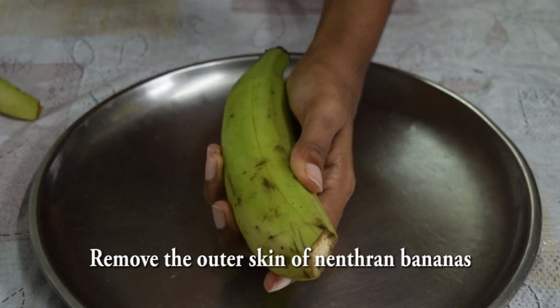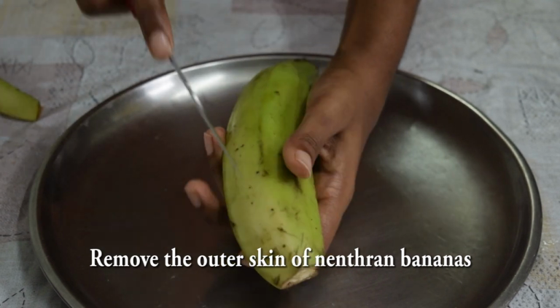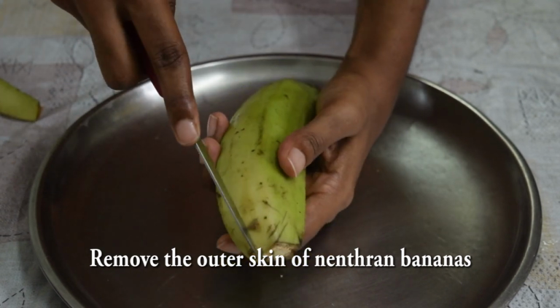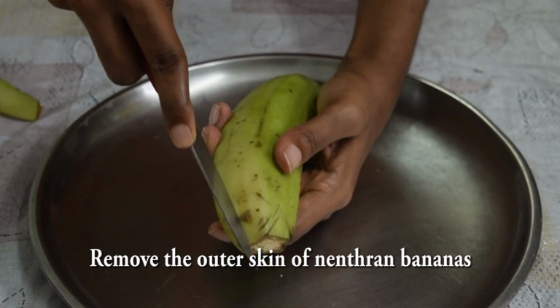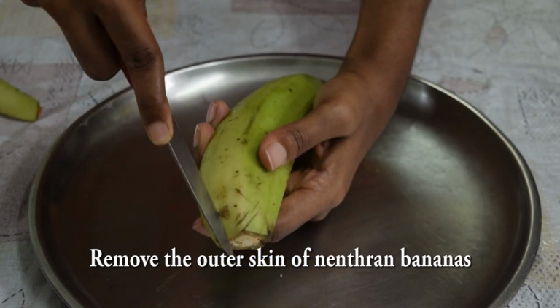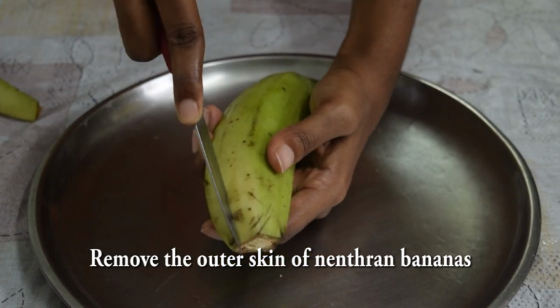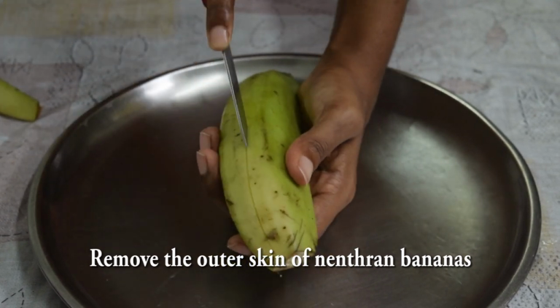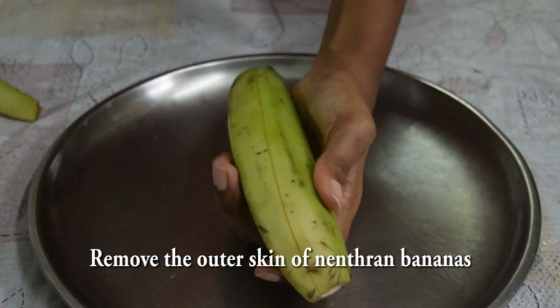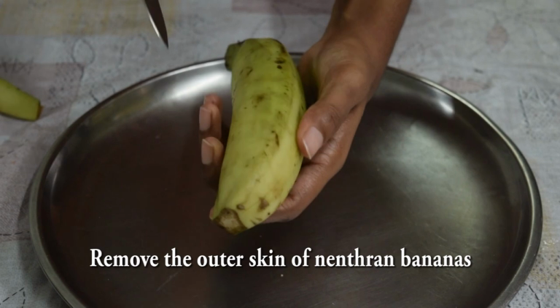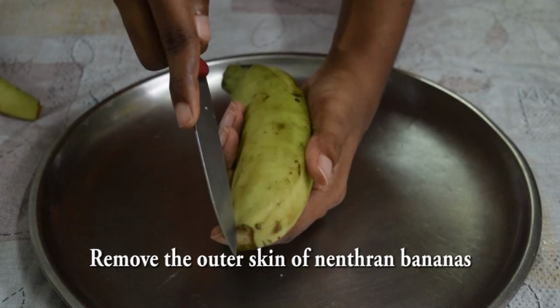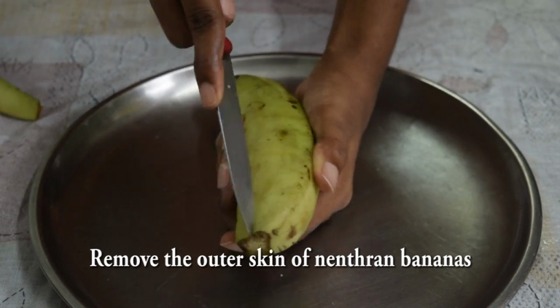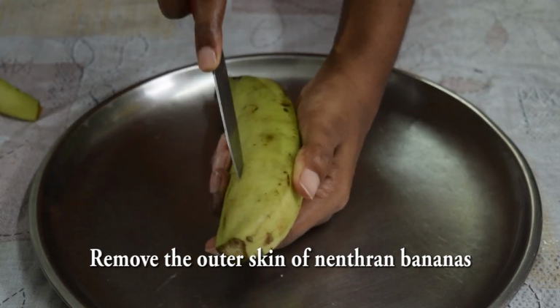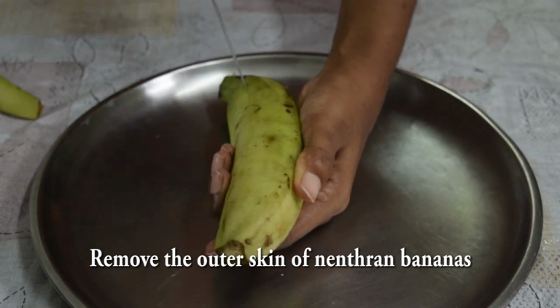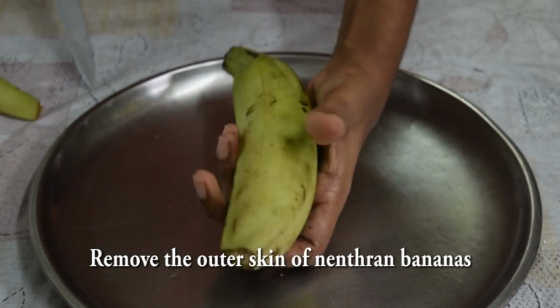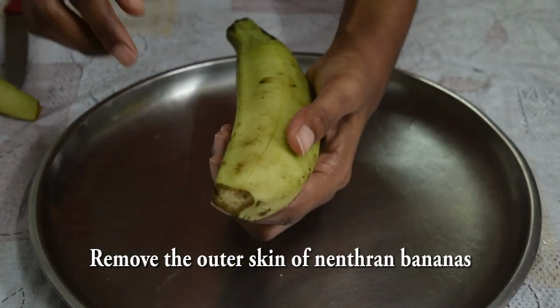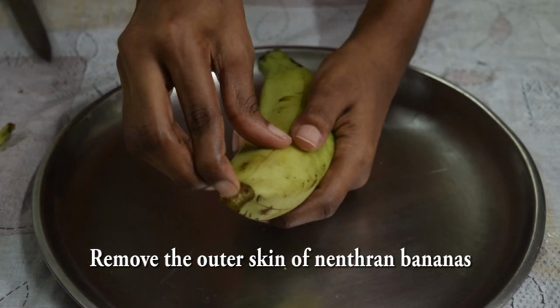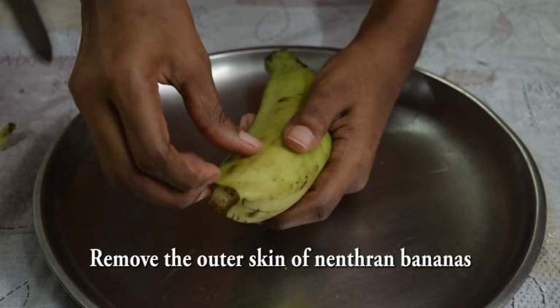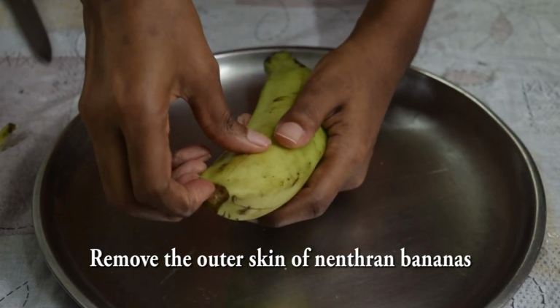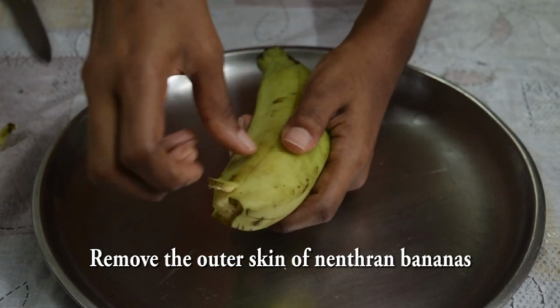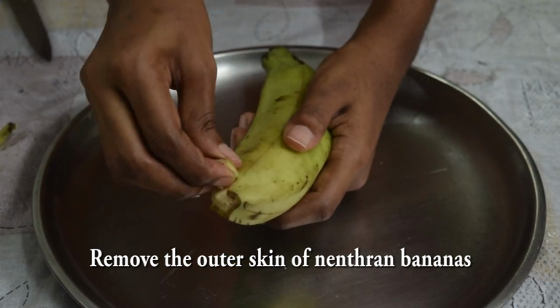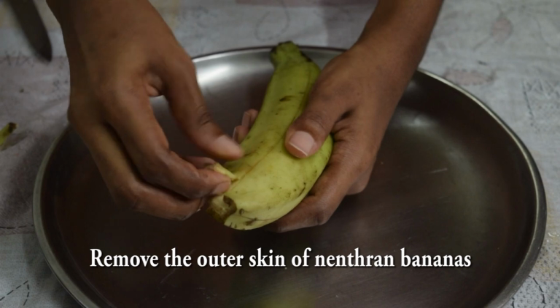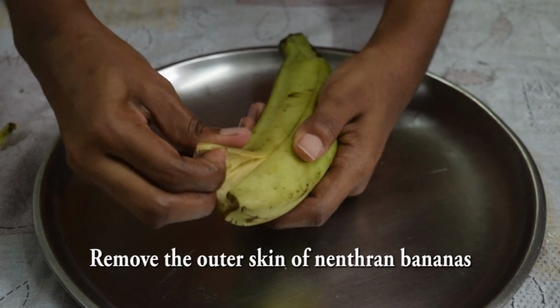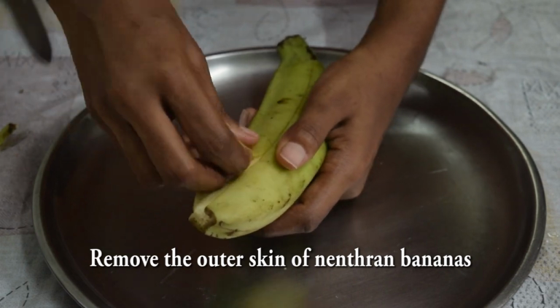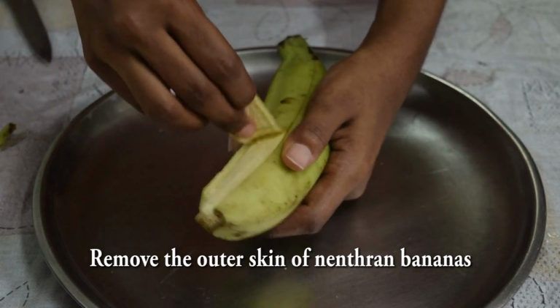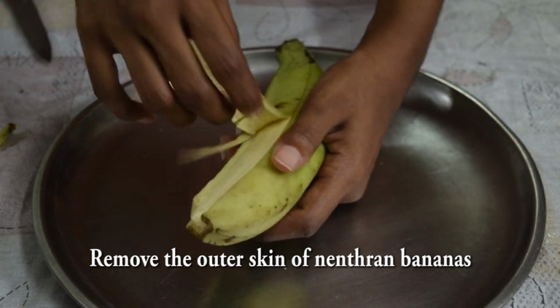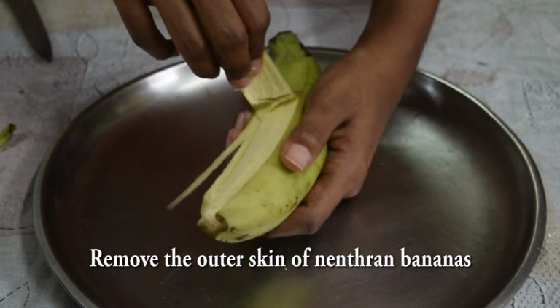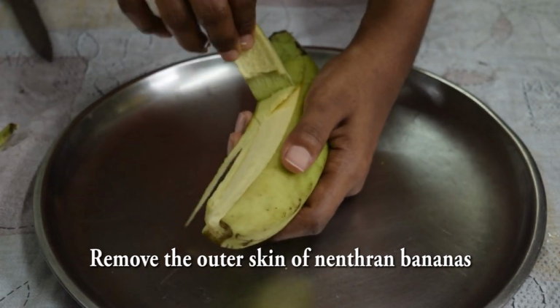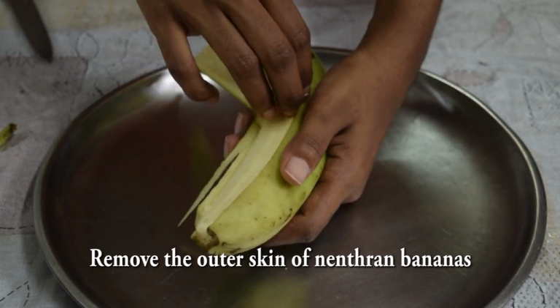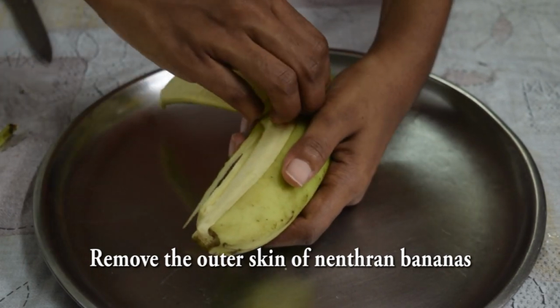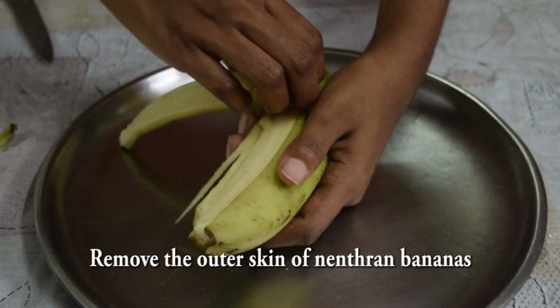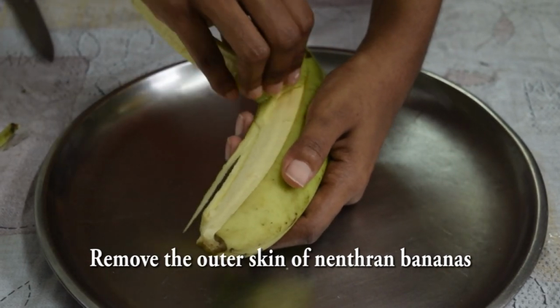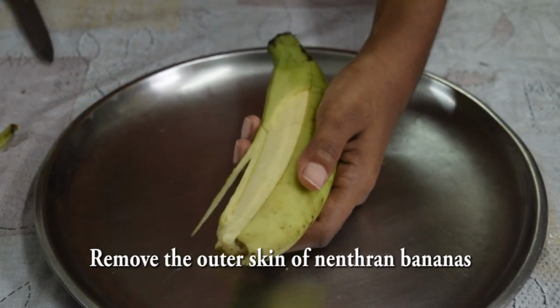Then, put it on top. If you take a towel, it will be easy. If you do the chips, you can put it on top.